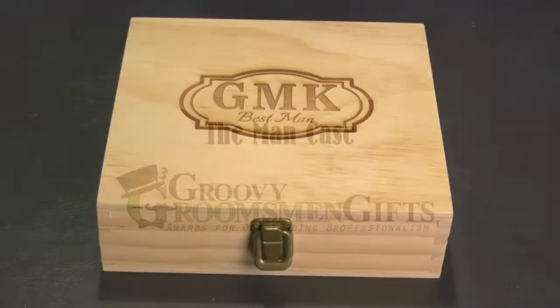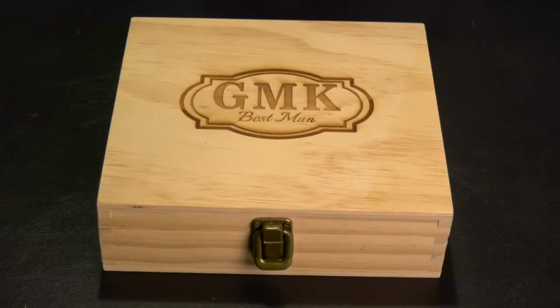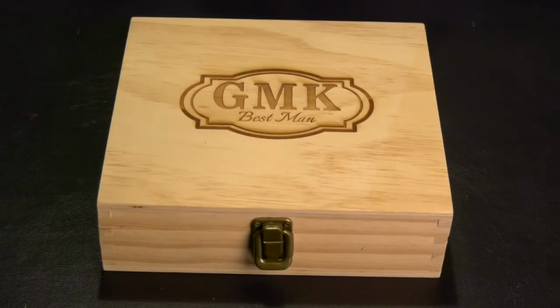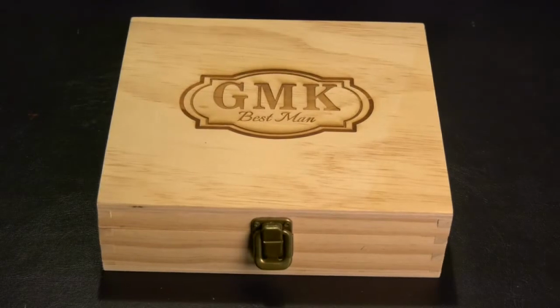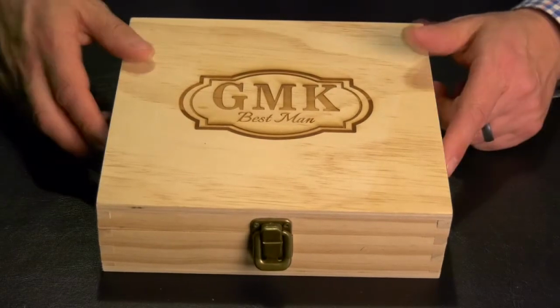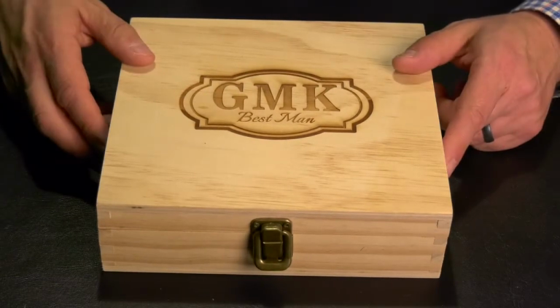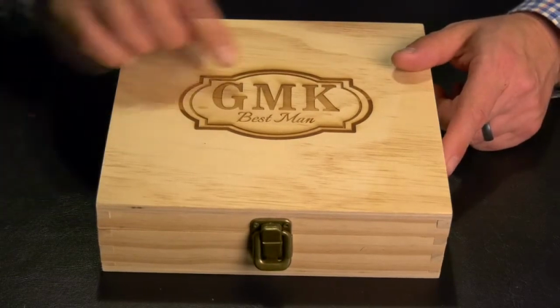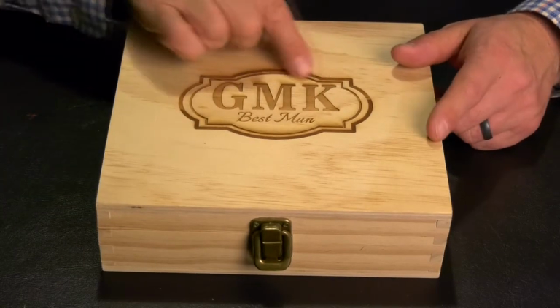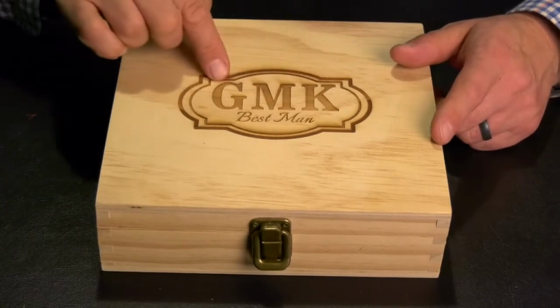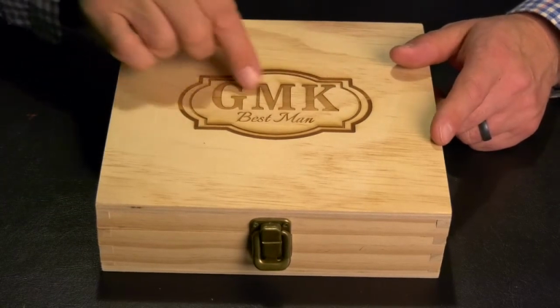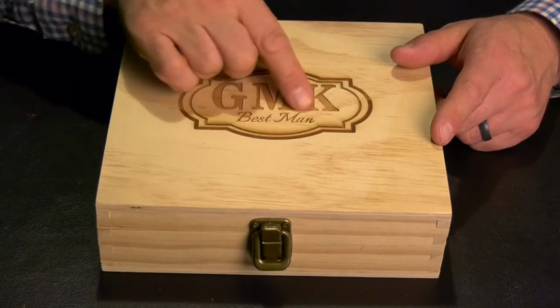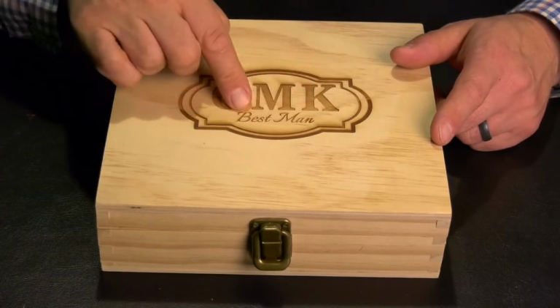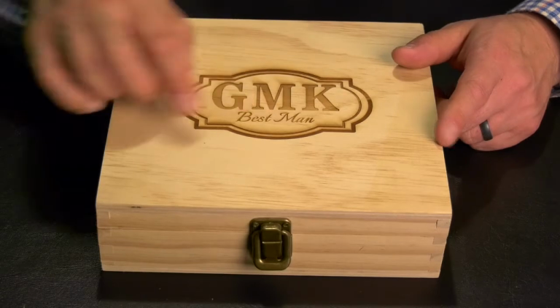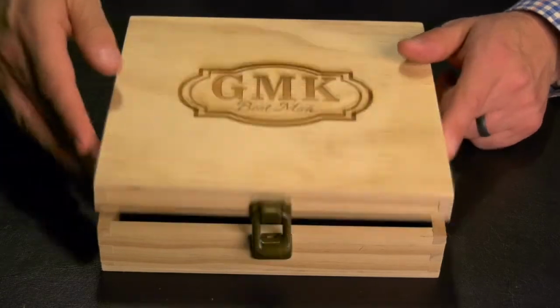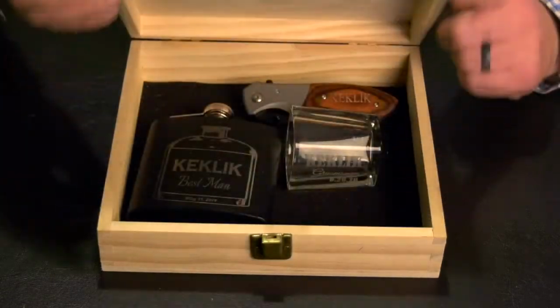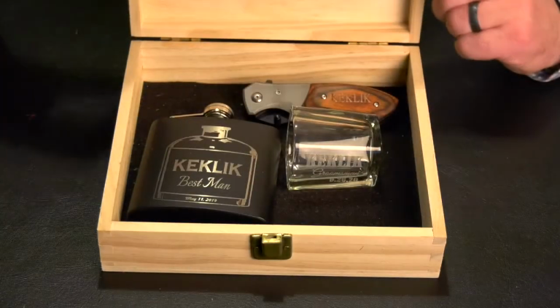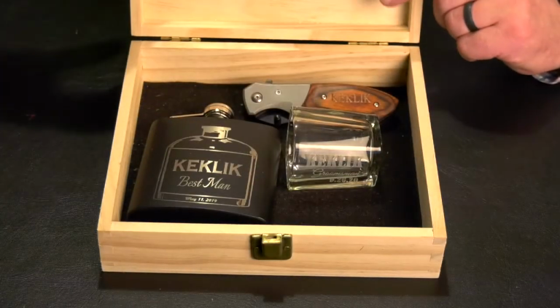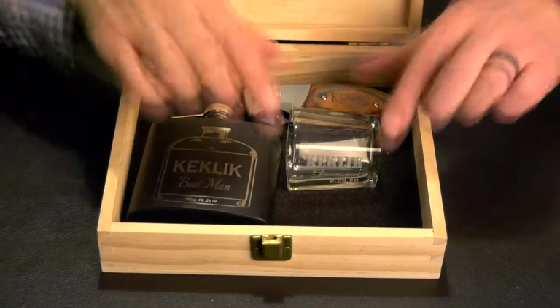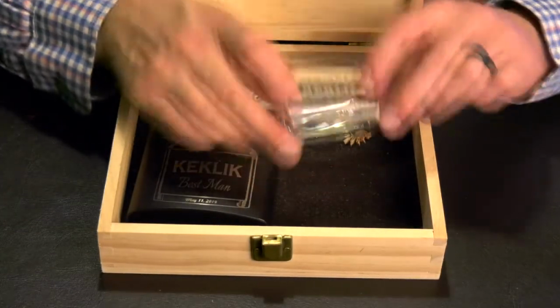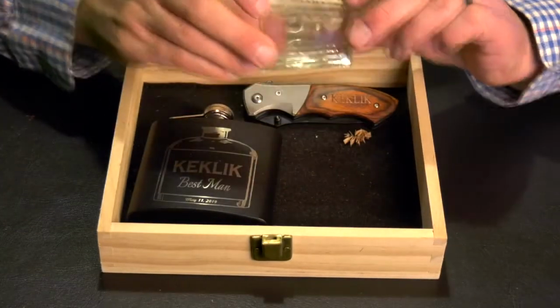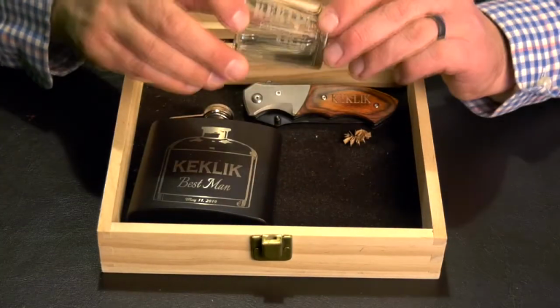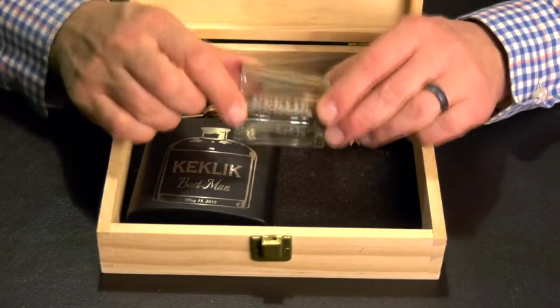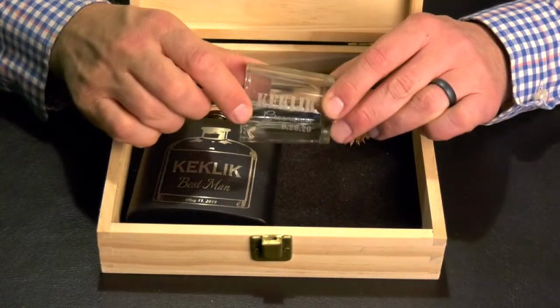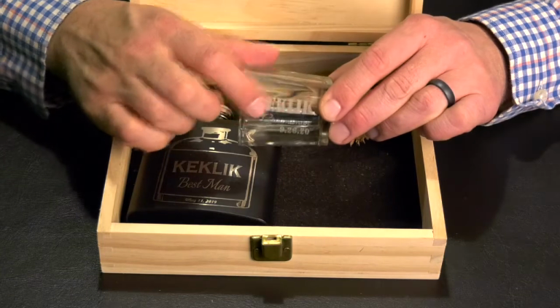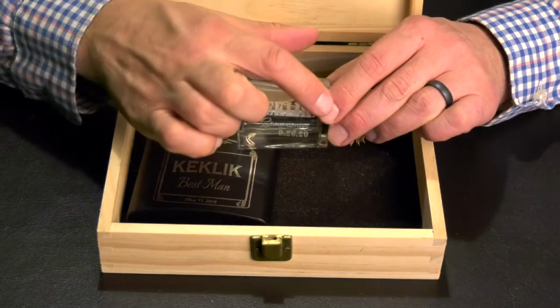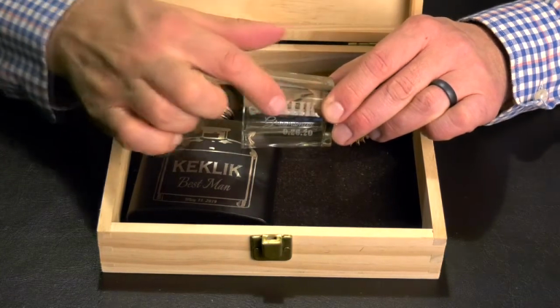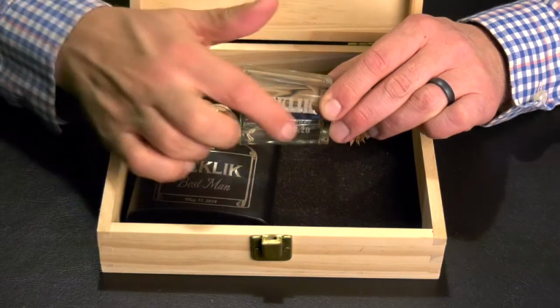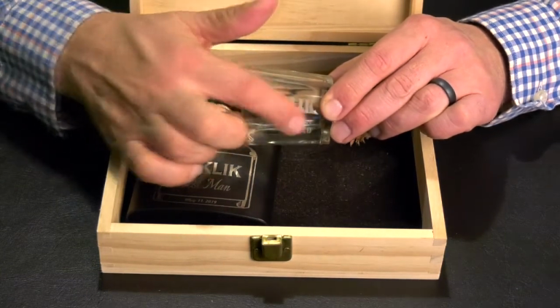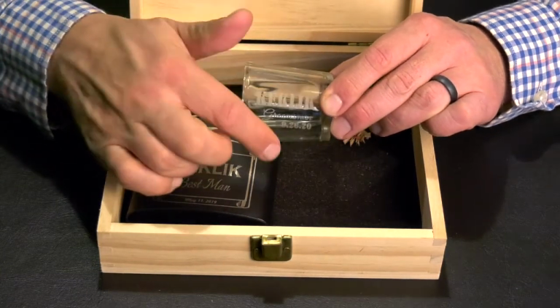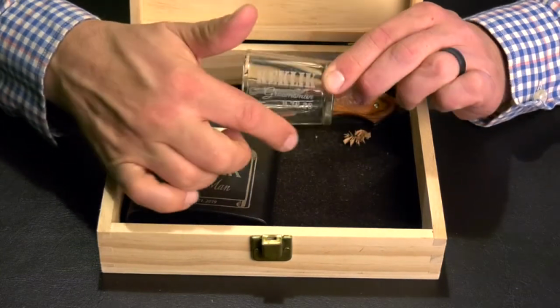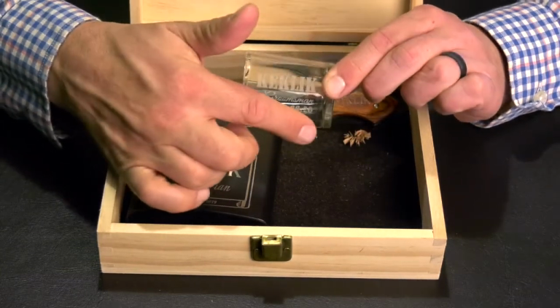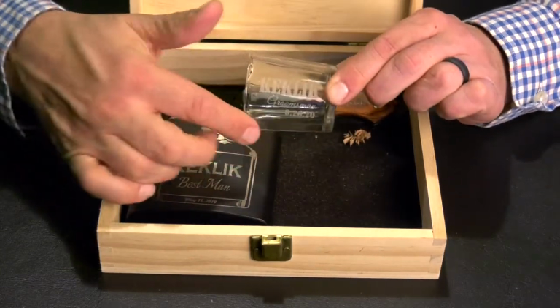Here's the Man Case — a pine wood box personalized with initials and the role they have in the wedding. Open it up and you're looking at a shot glass with three lines of personalization: last name, role in the wedding, as well as the date.